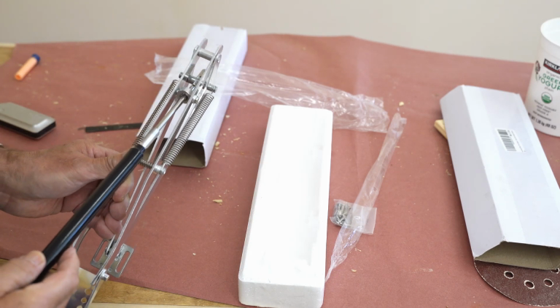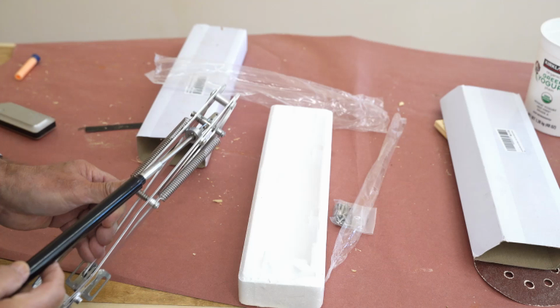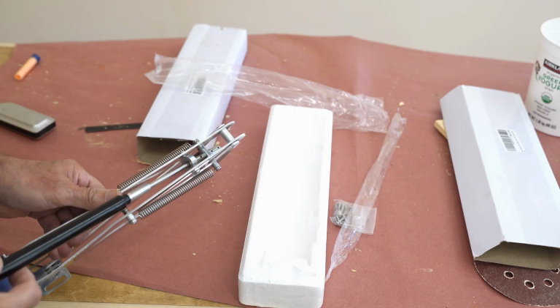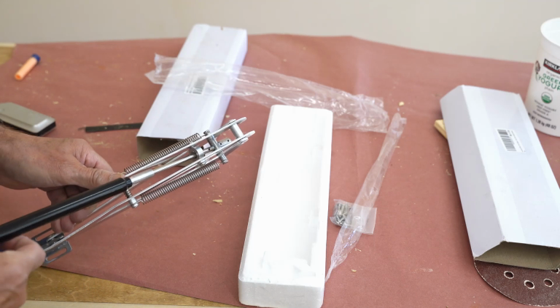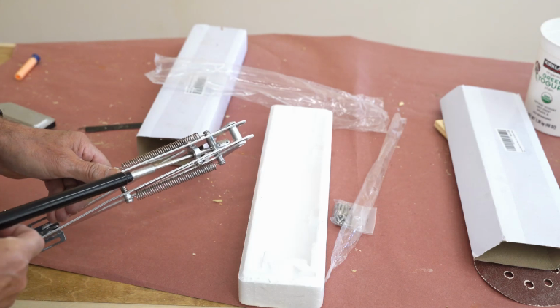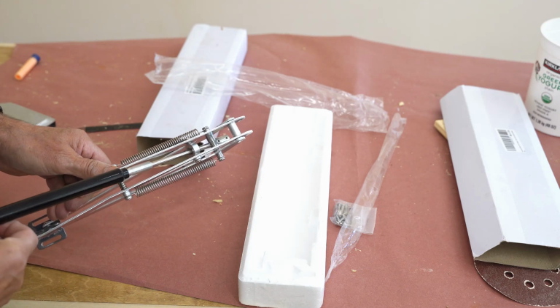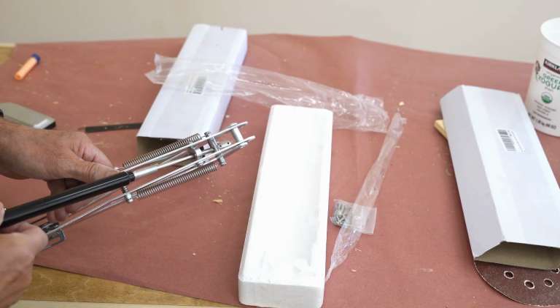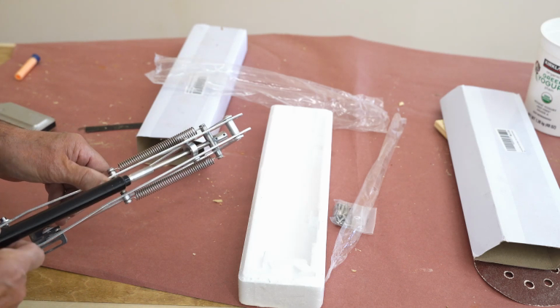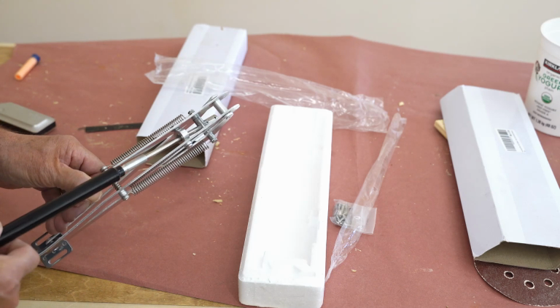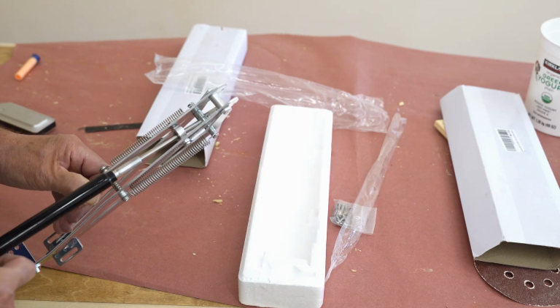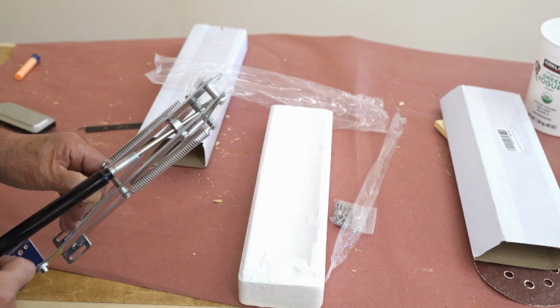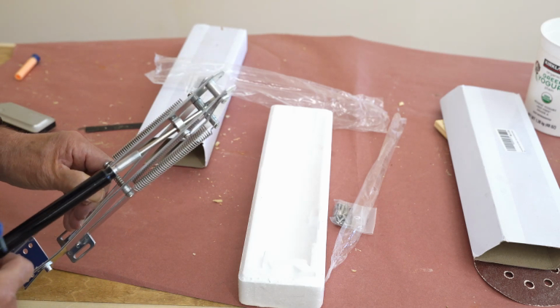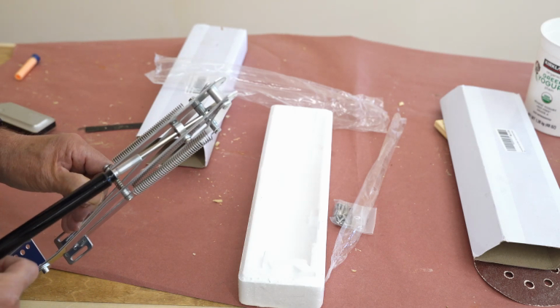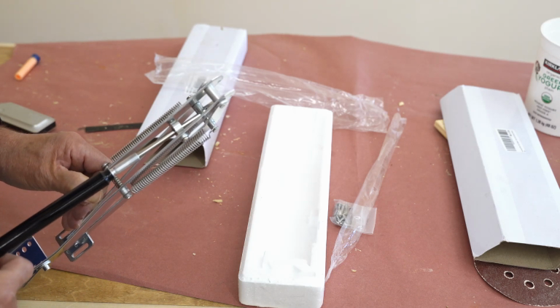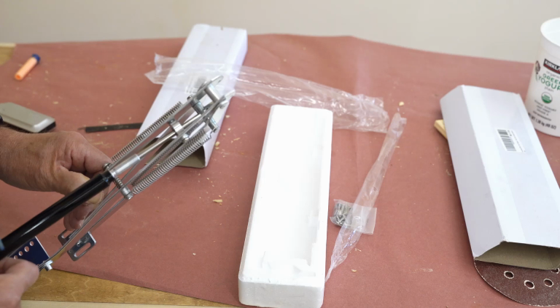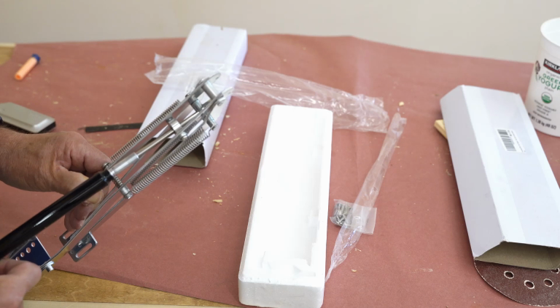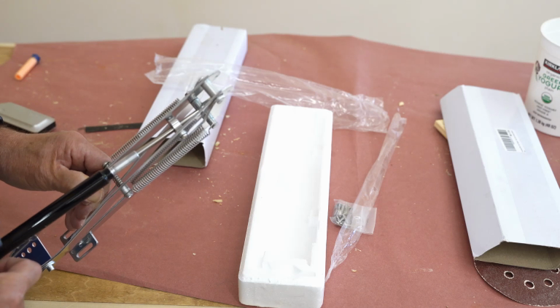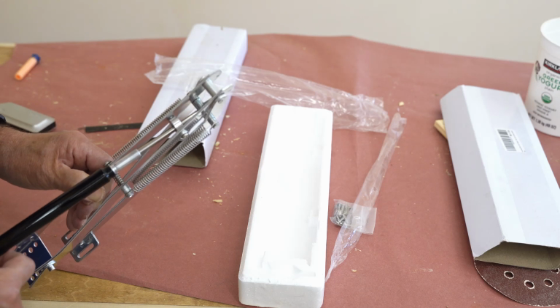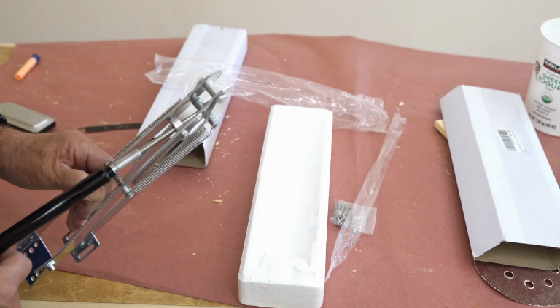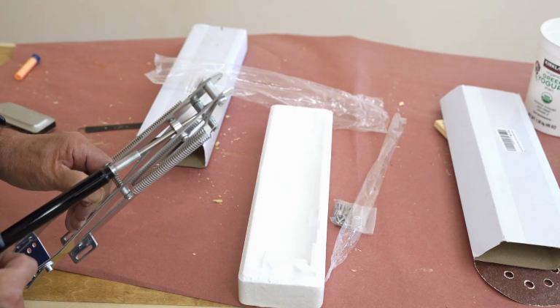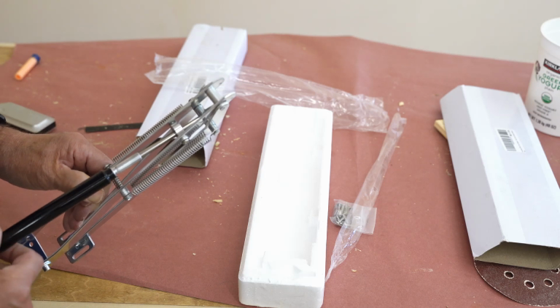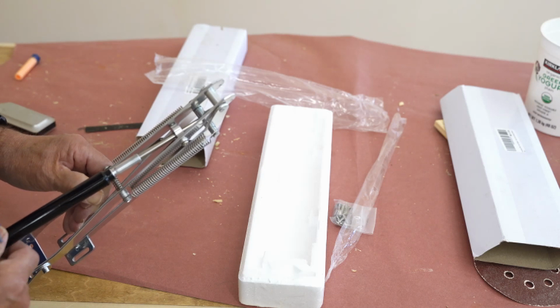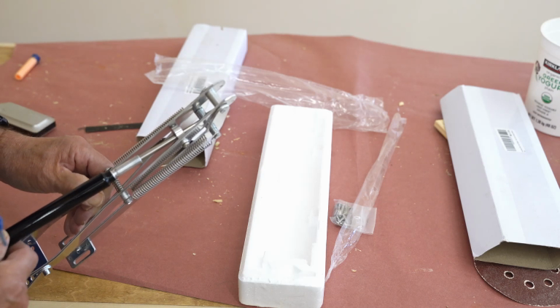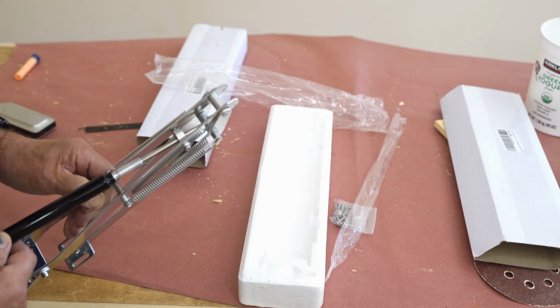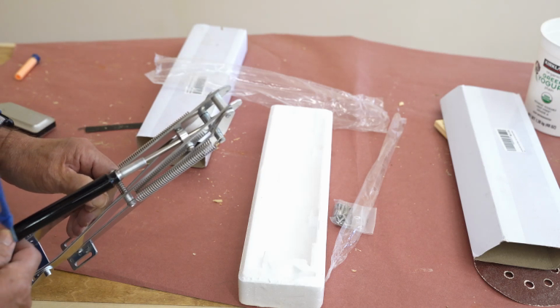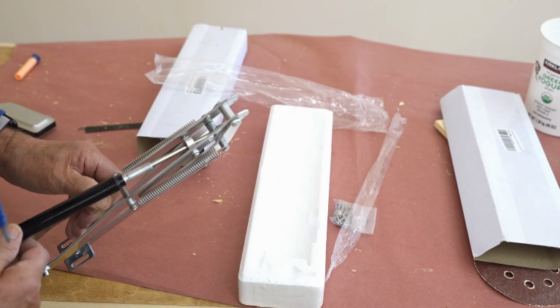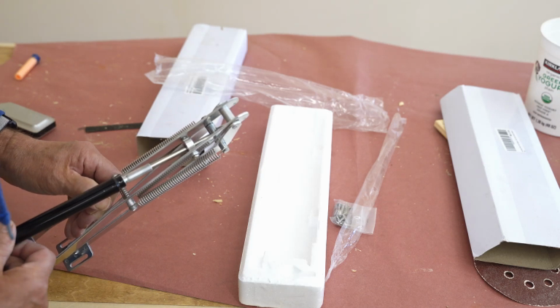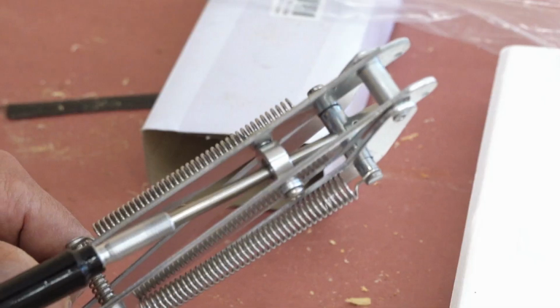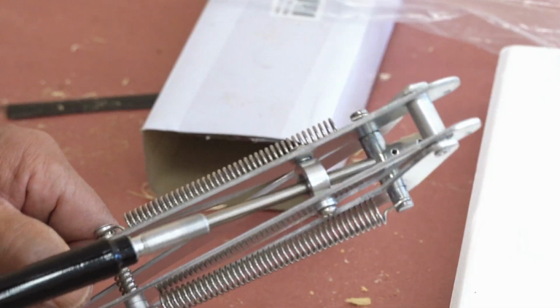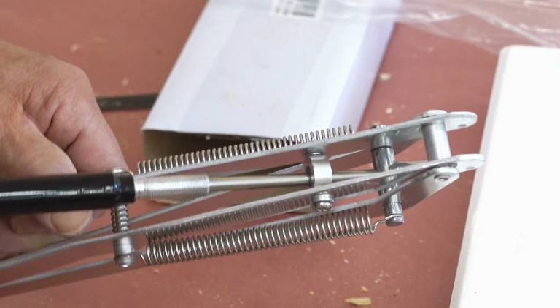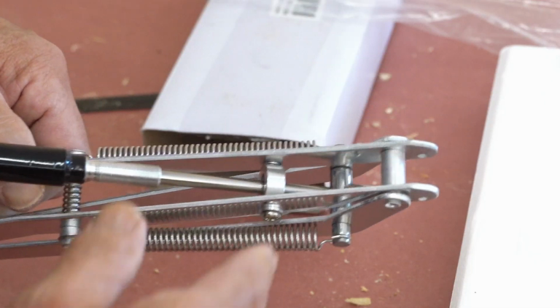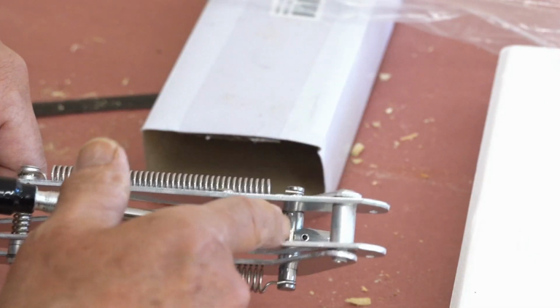What I do is get the hole lined up. Per the instructions, I want mine to open up as wide as it can go, so it tells you to put it in this first pin hole.